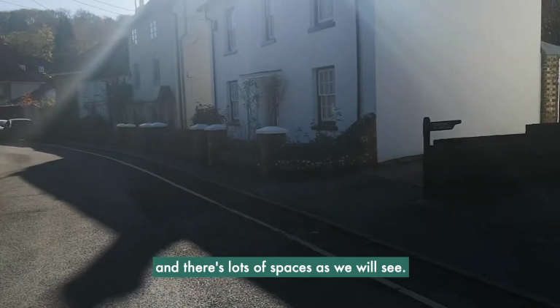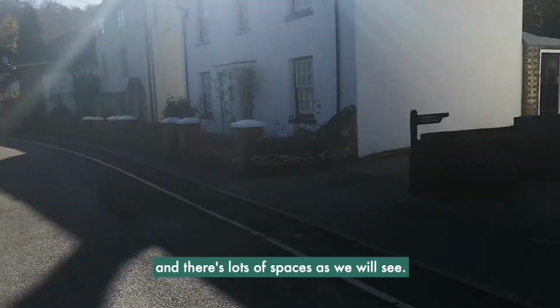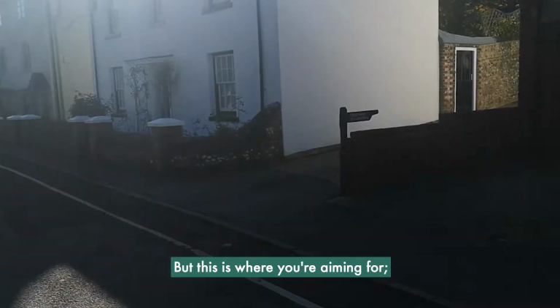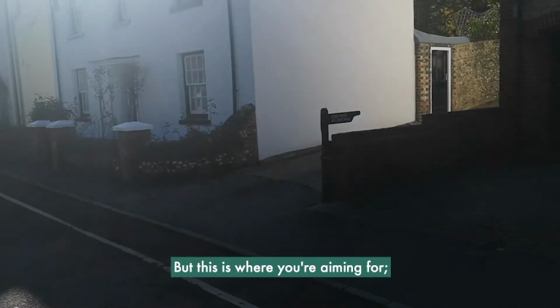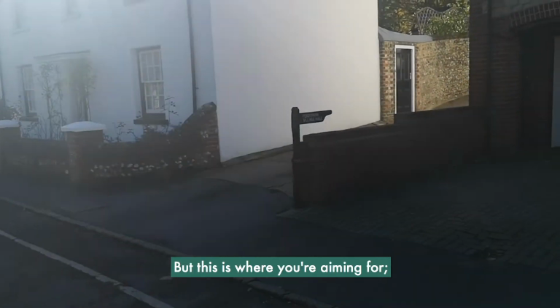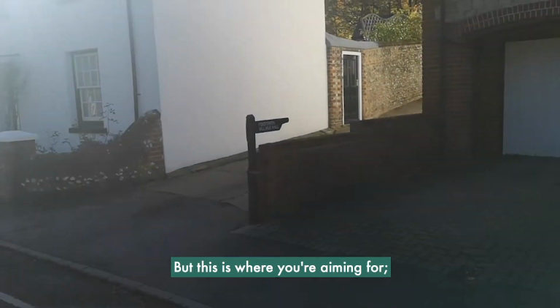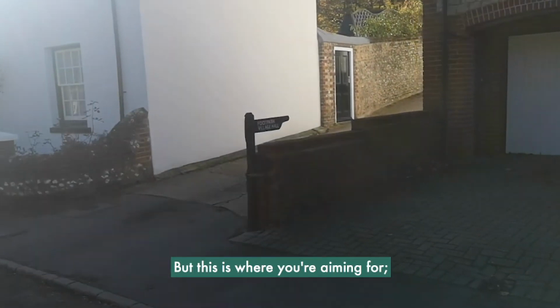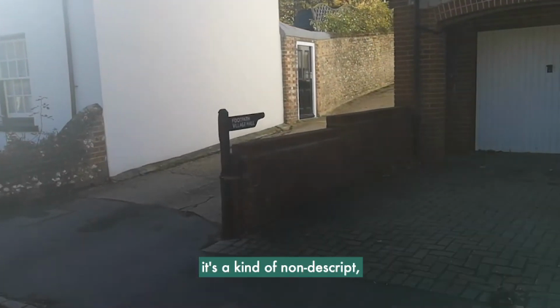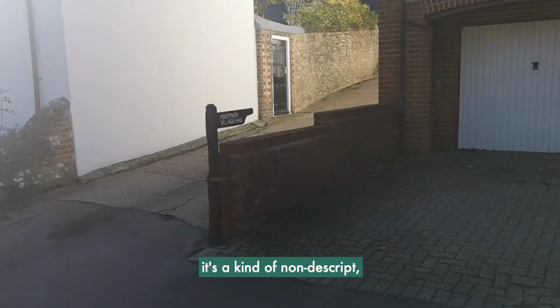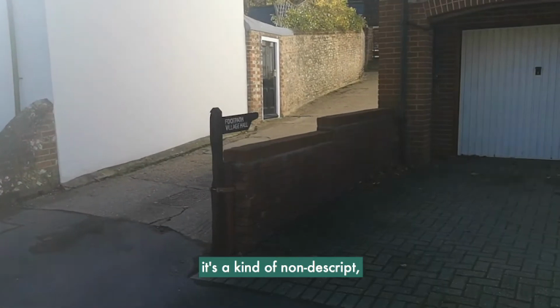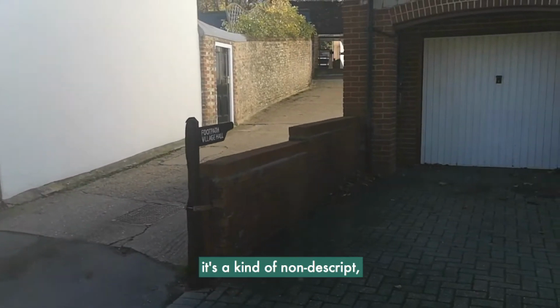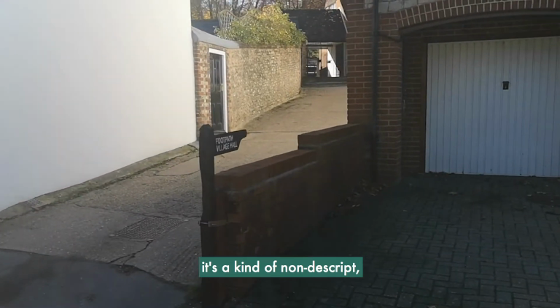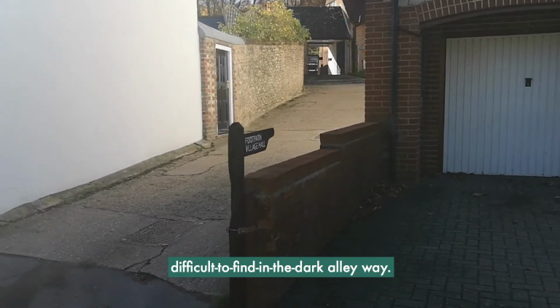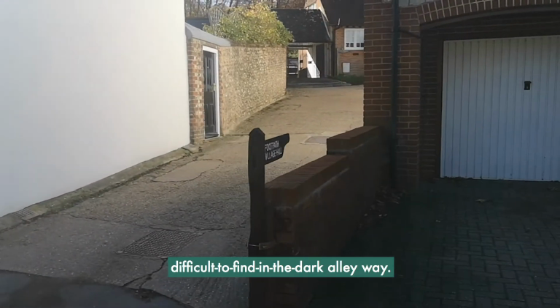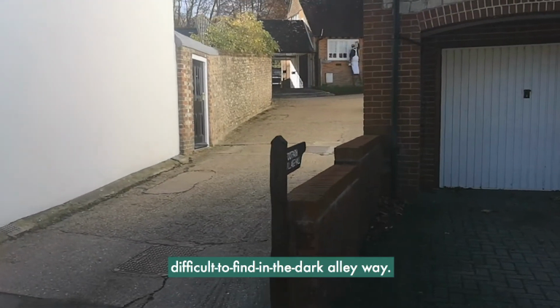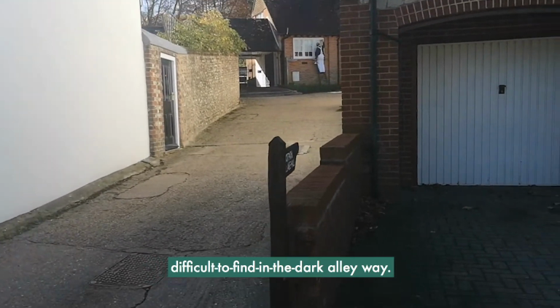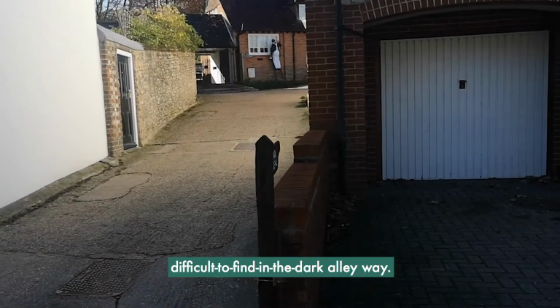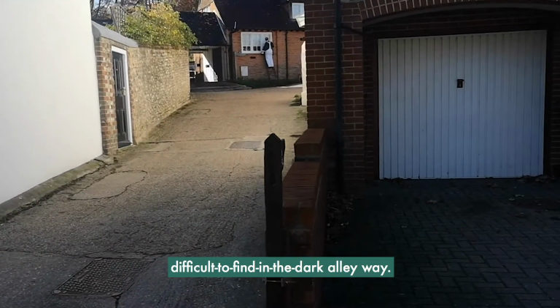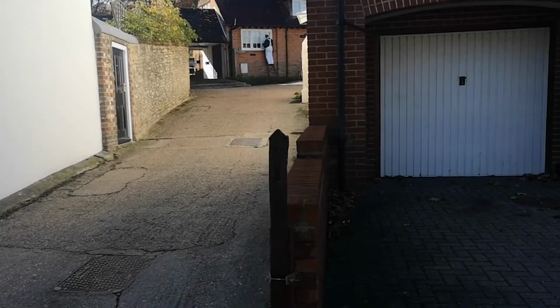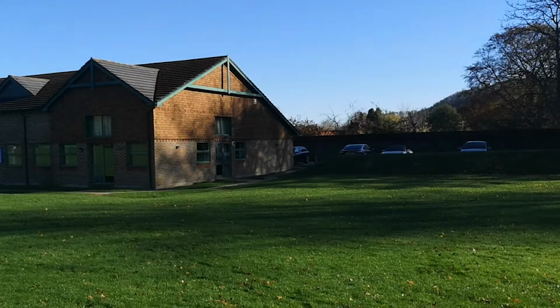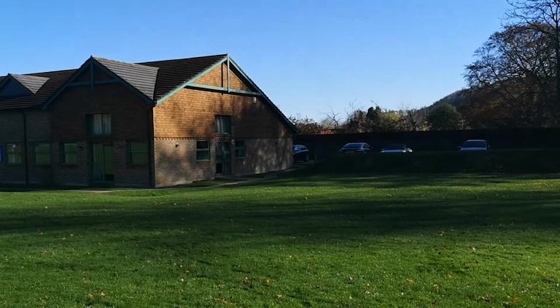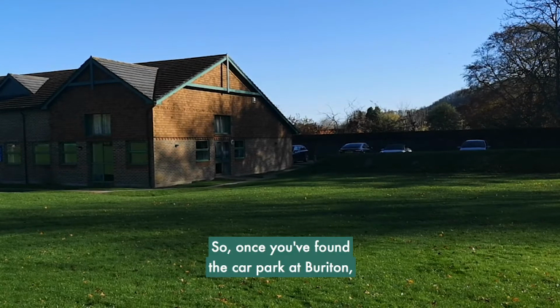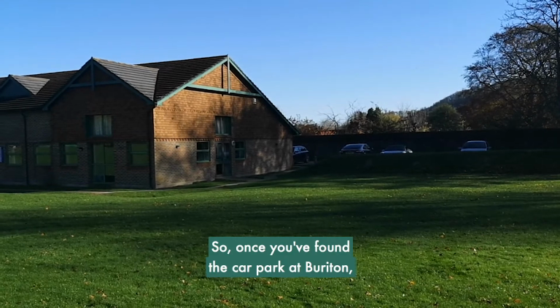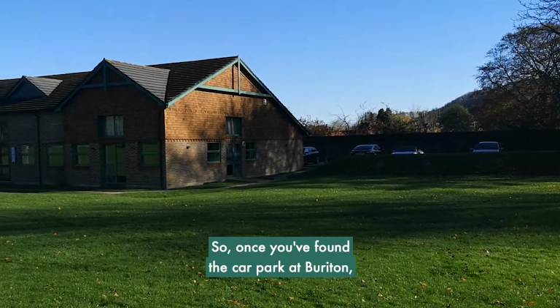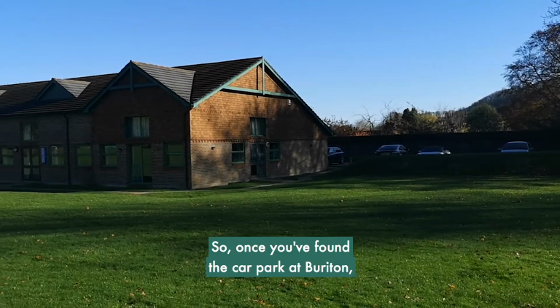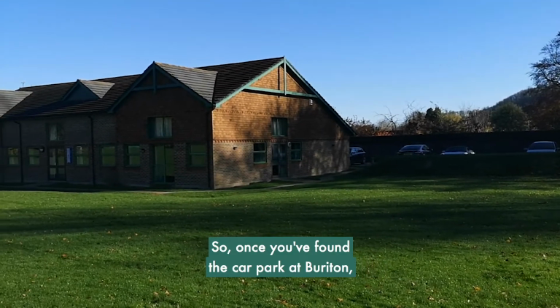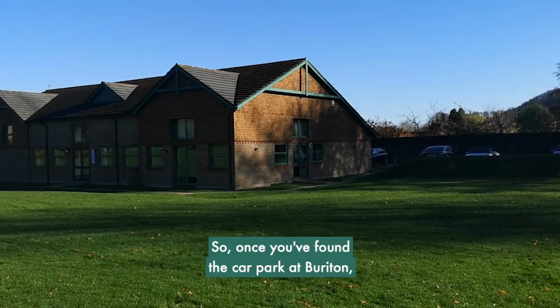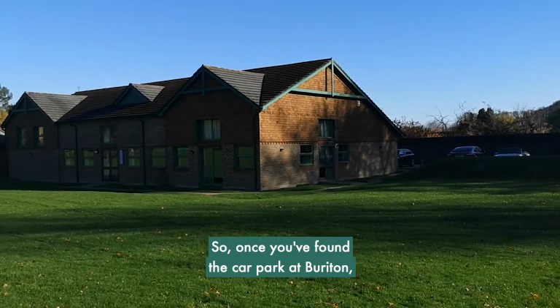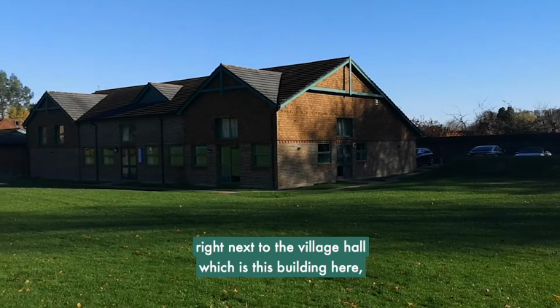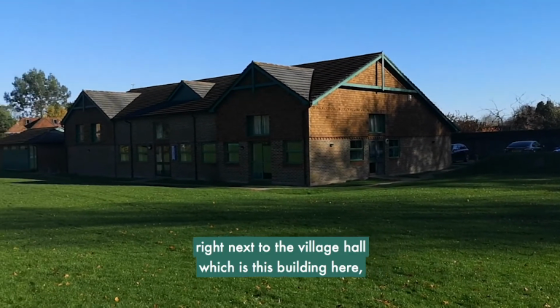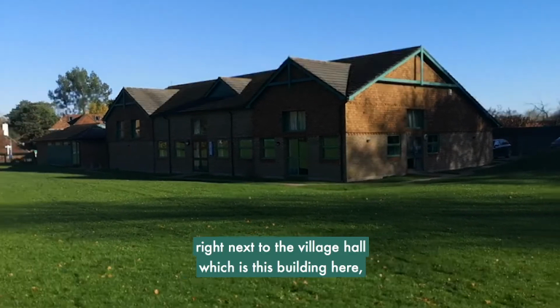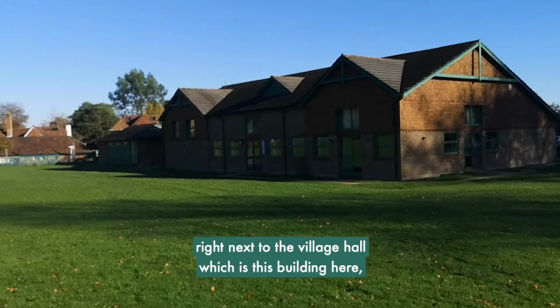This is where you're aiming for — it's kind of nondescript and very difficult to find in the dark. Once you've found the car park at Beryton, right next to the village hall which is this building here, you're in the right place.